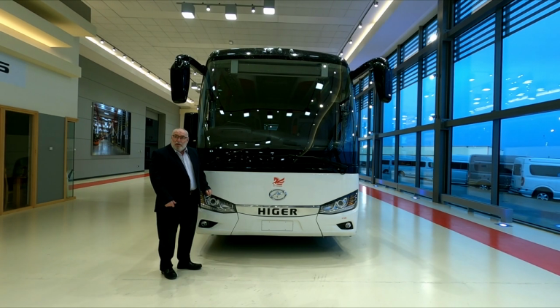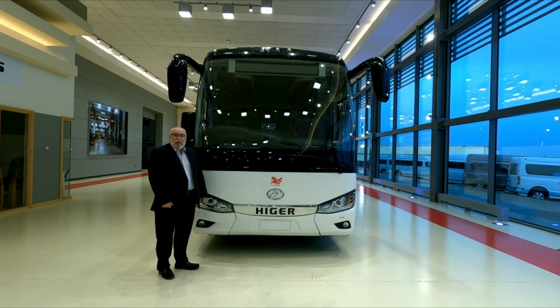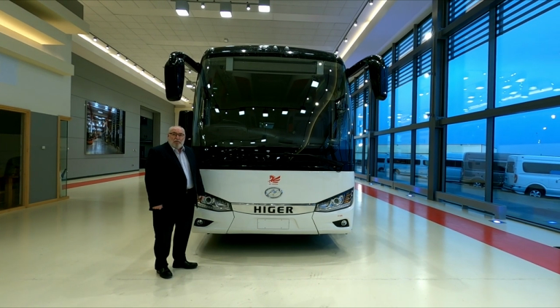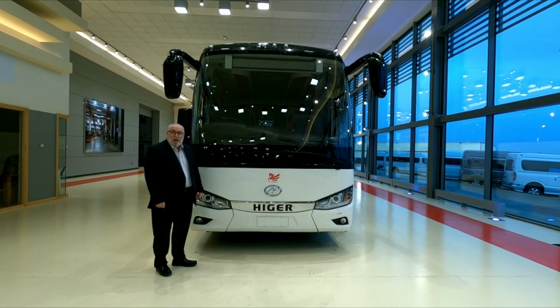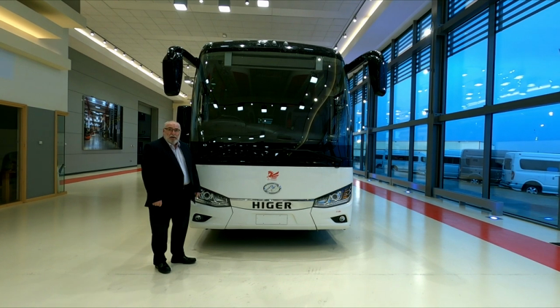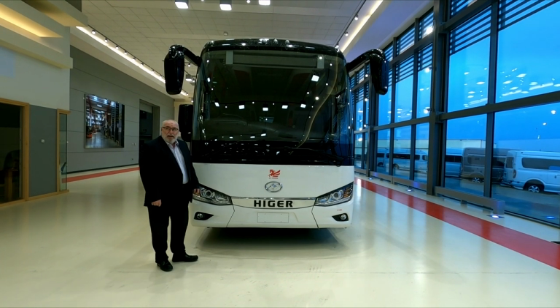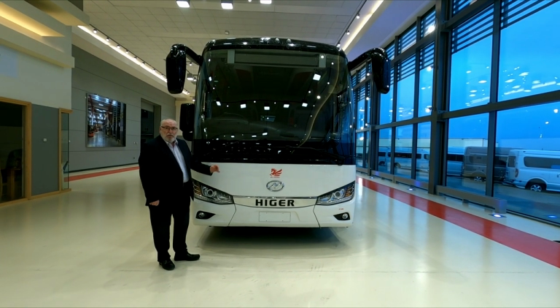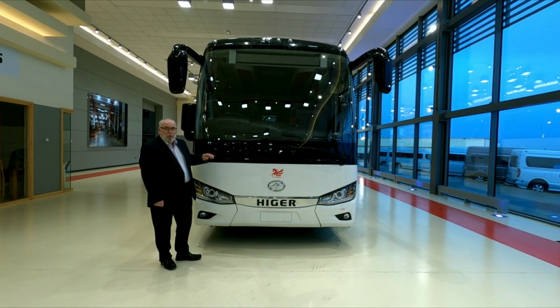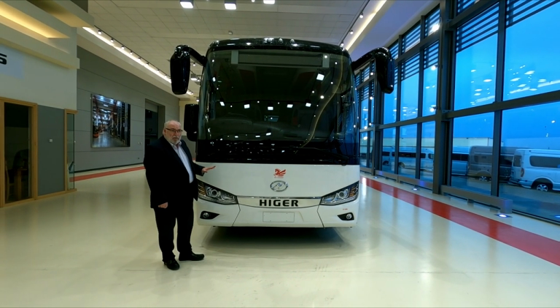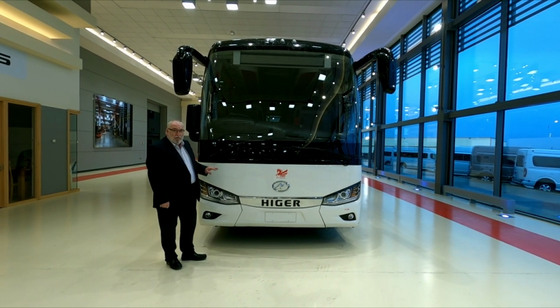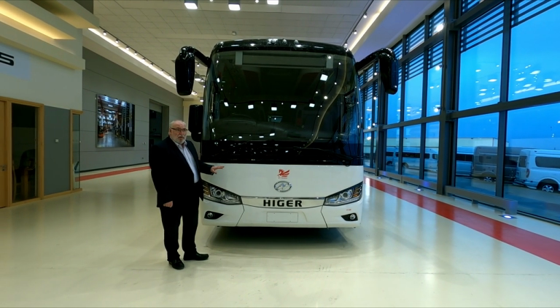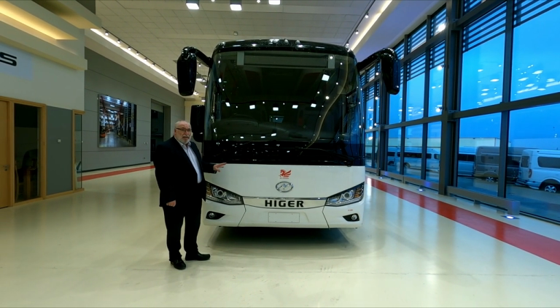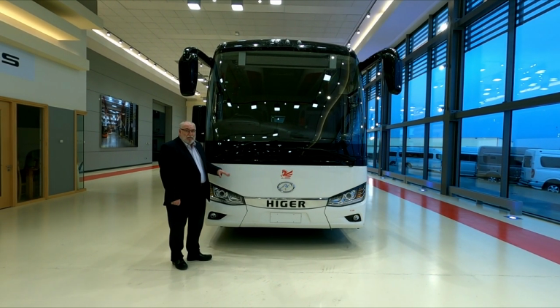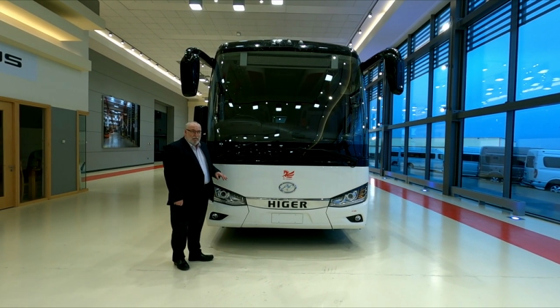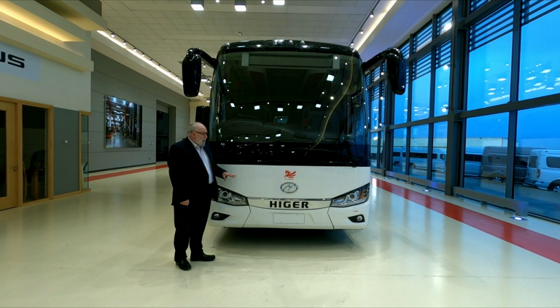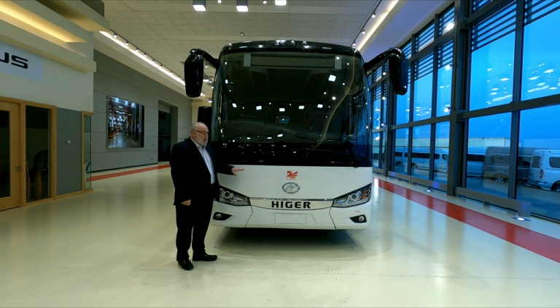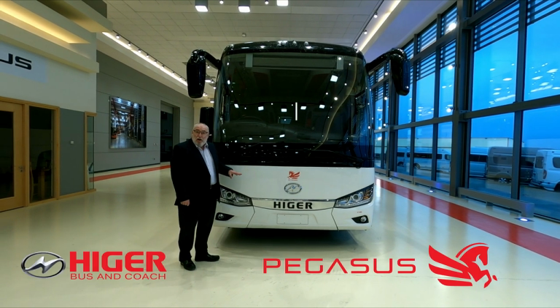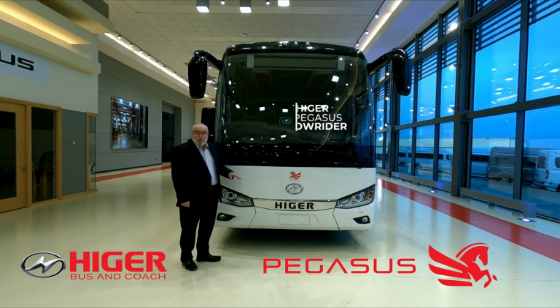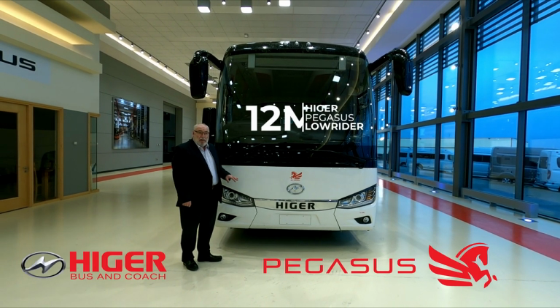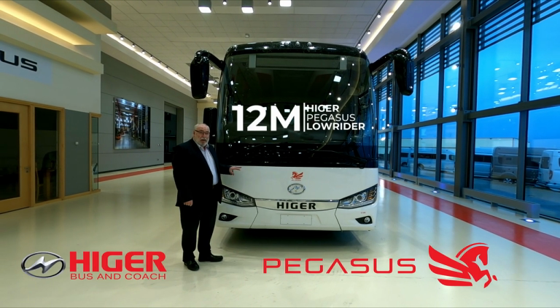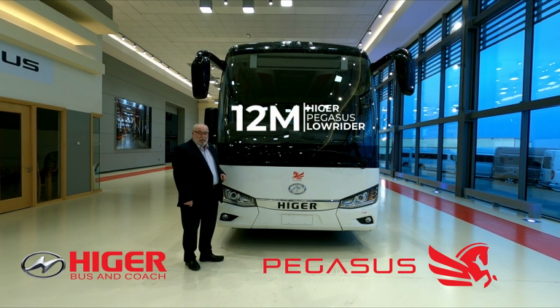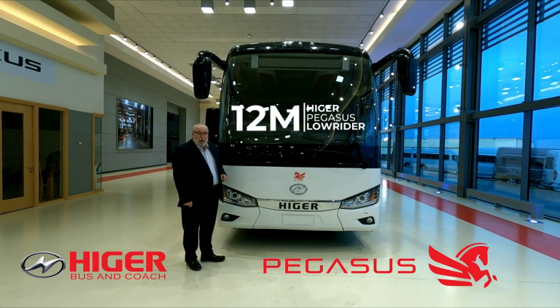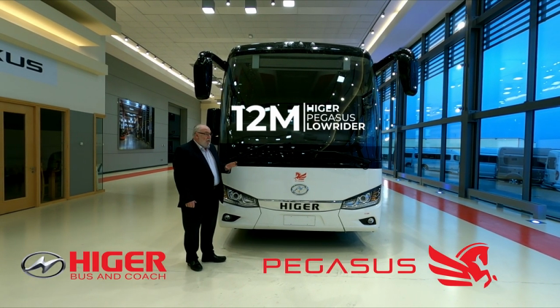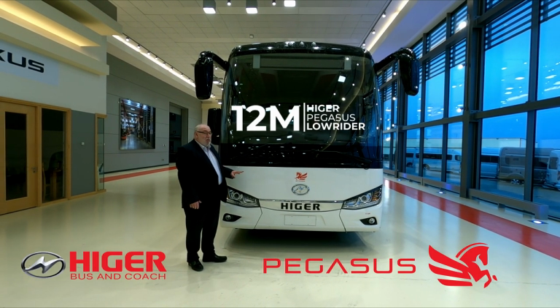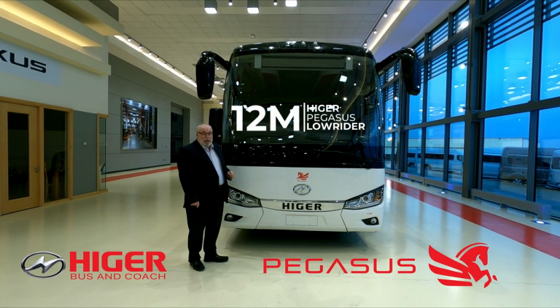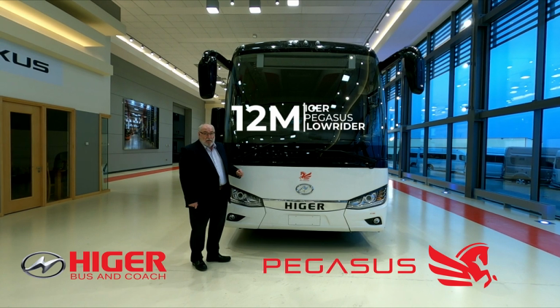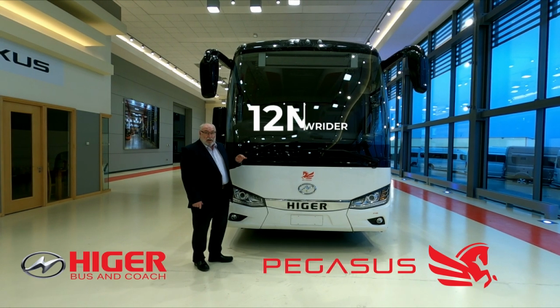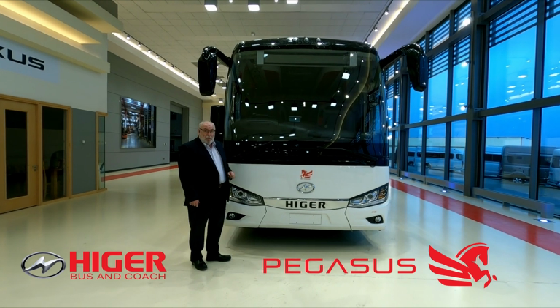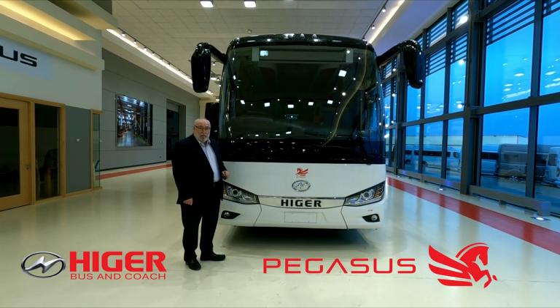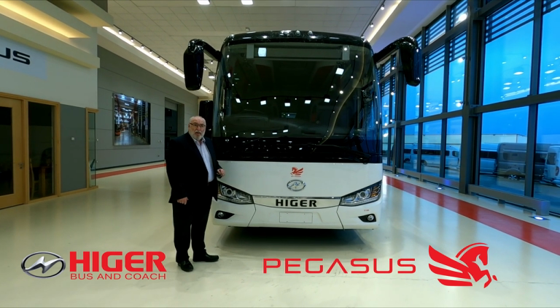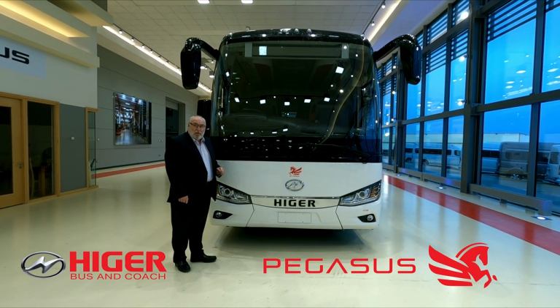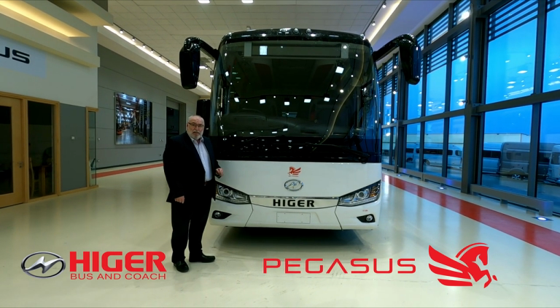Welcome to Harris Bus & Coach. Today we're going to do a quick walk around of one of our latest vehicles, which is the Heiger 12 metre Pegasus — a low-rider vehicle, so it's not as high as a lot of other 12 metre coaches that you see on the market, but still offers an incredible amount of space.